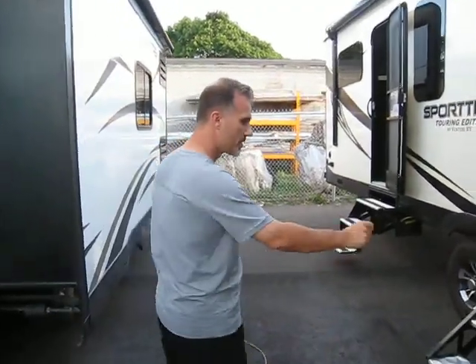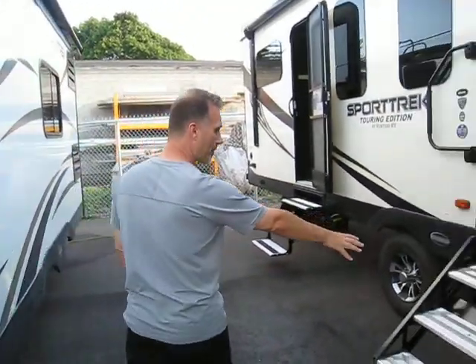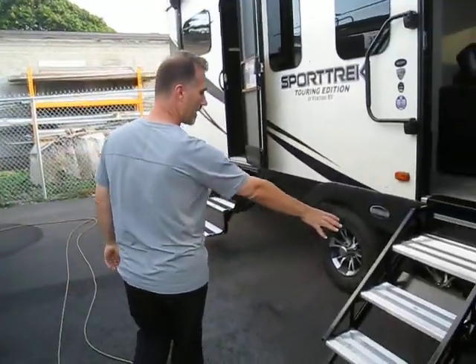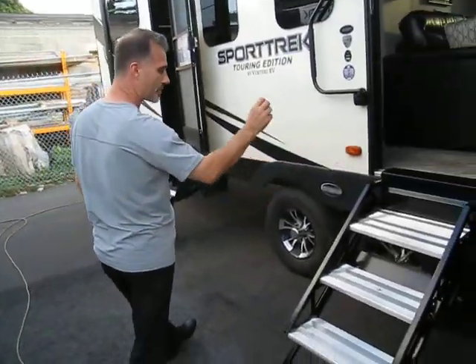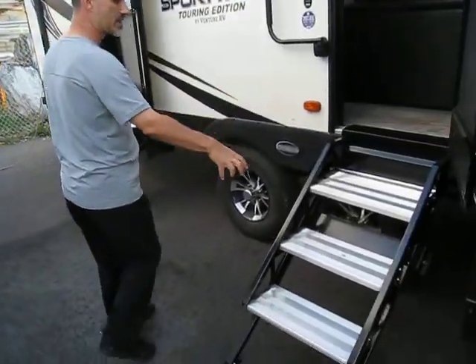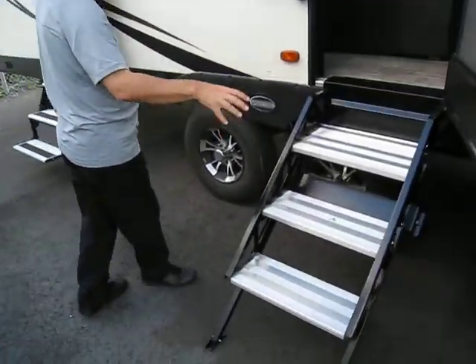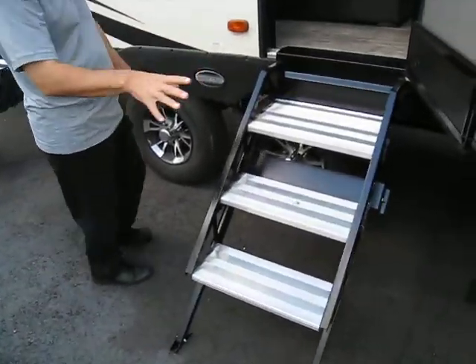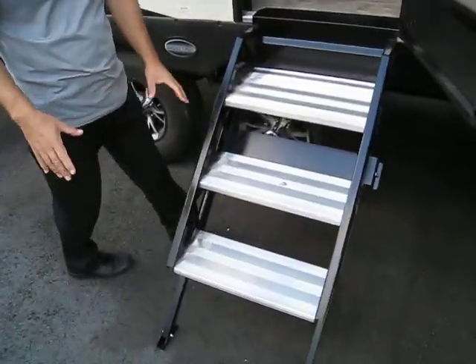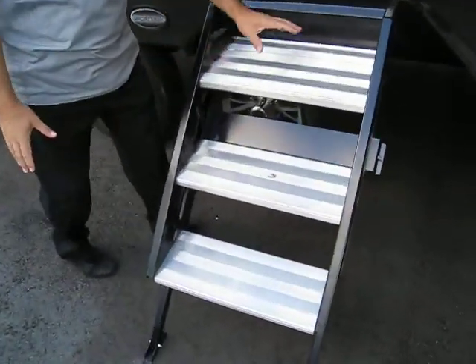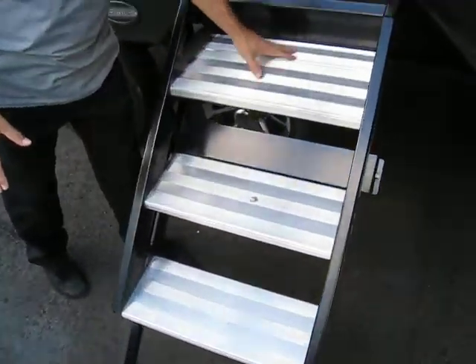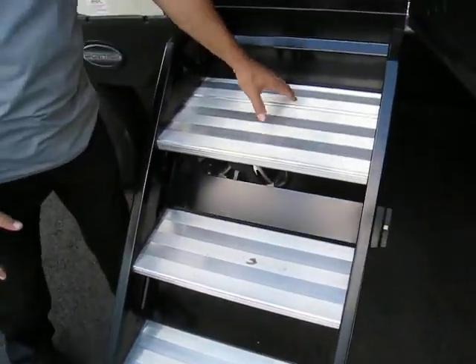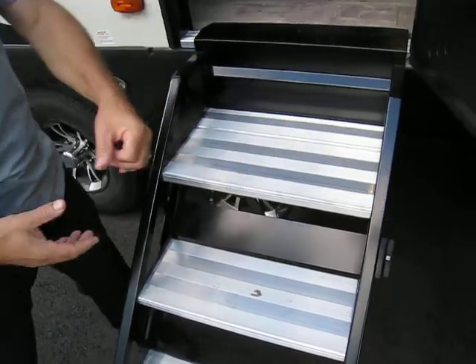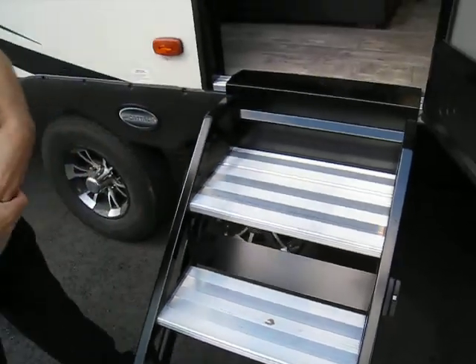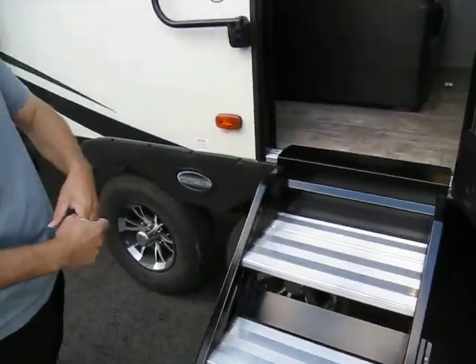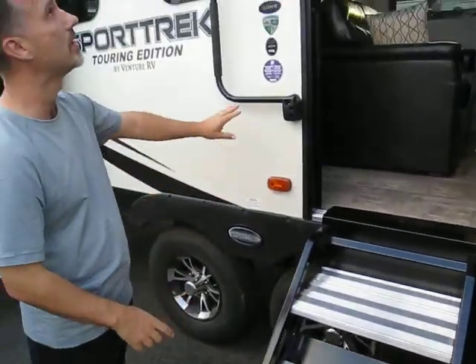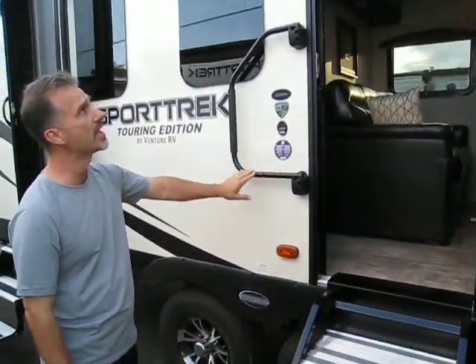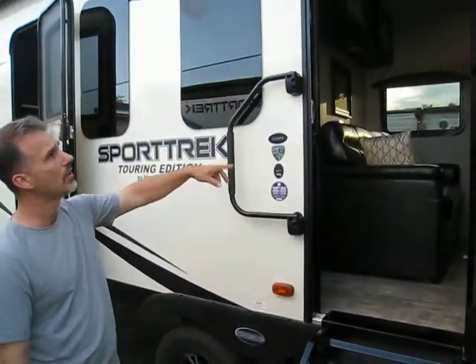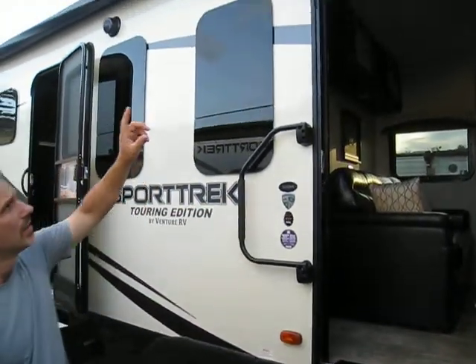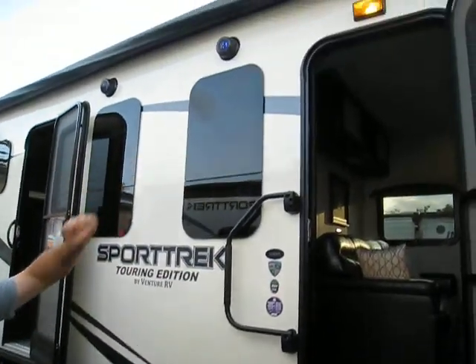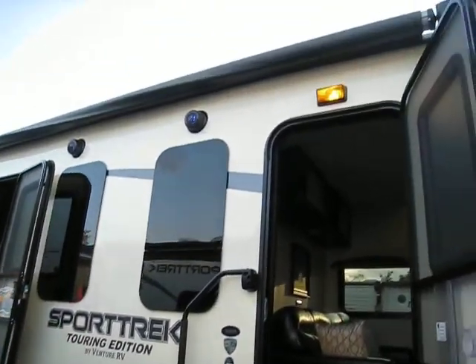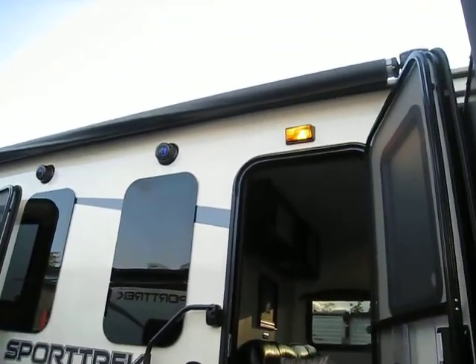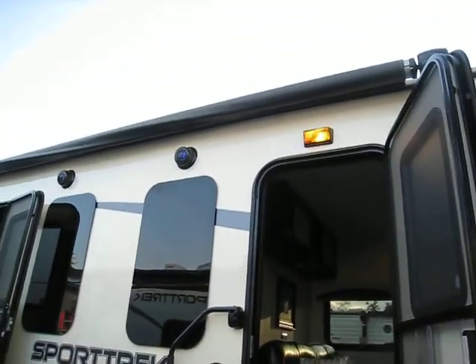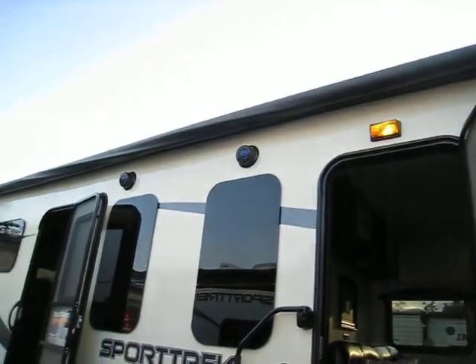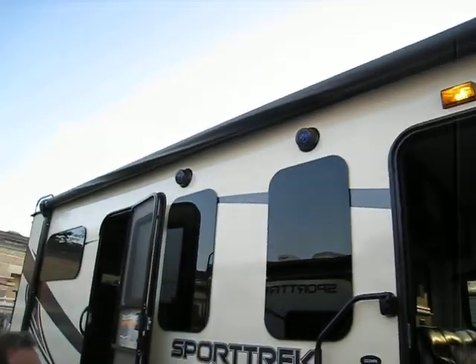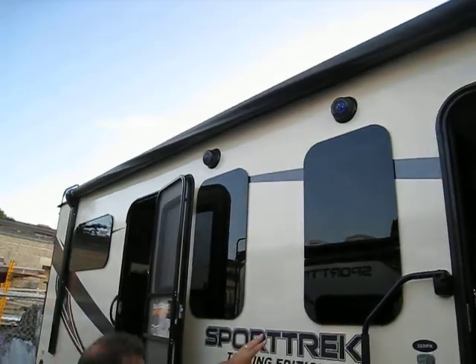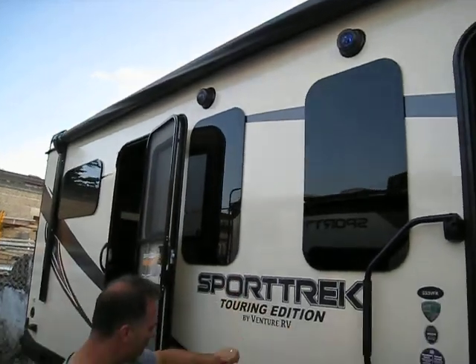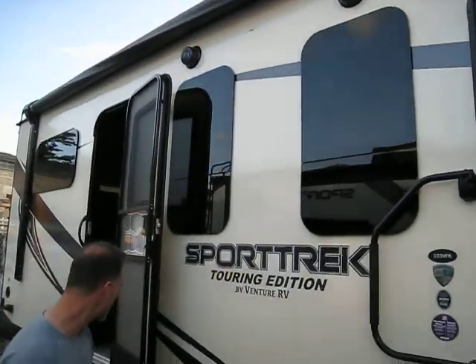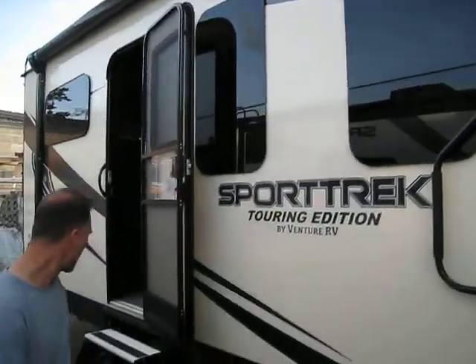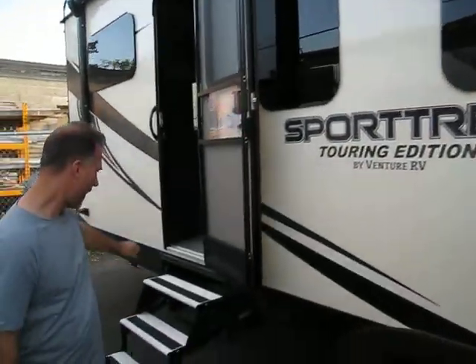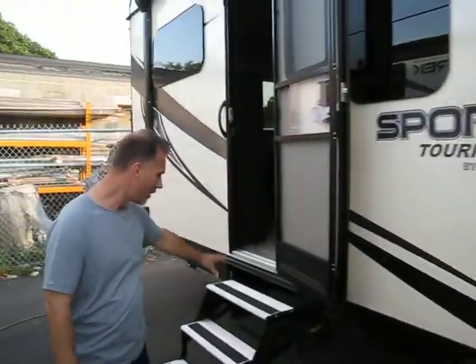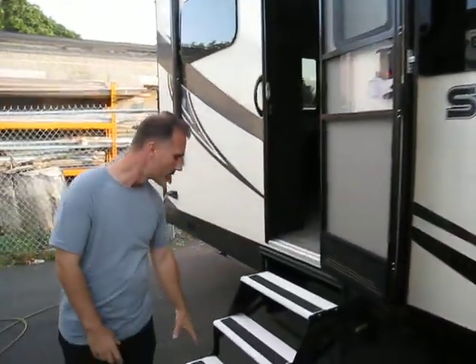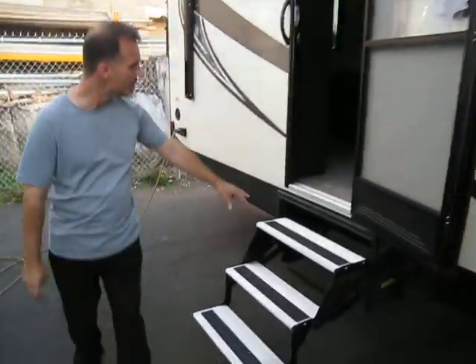New step introduced last year with a modification this year — the first step is a little wider. Big handle, patio light, outside speakers, frameless windows, and aluminum tread this year.